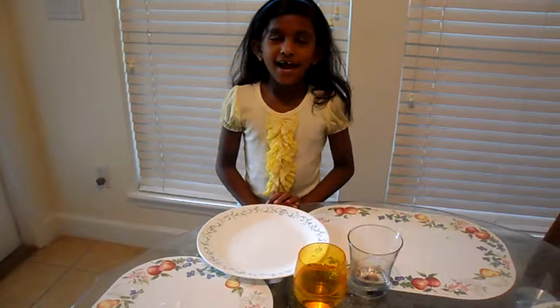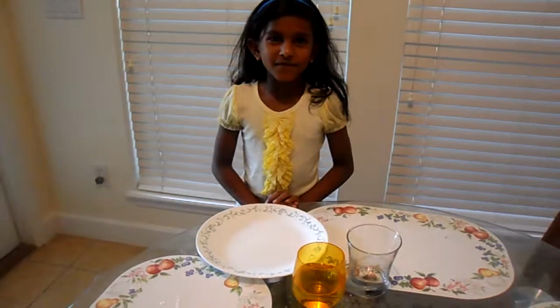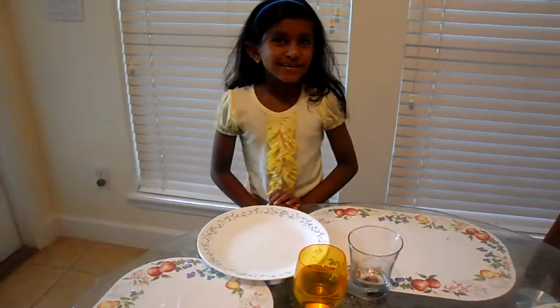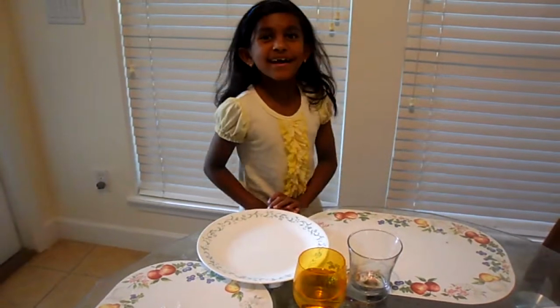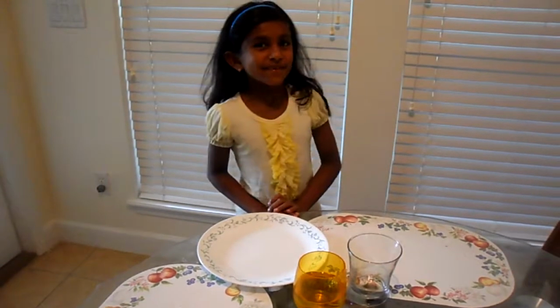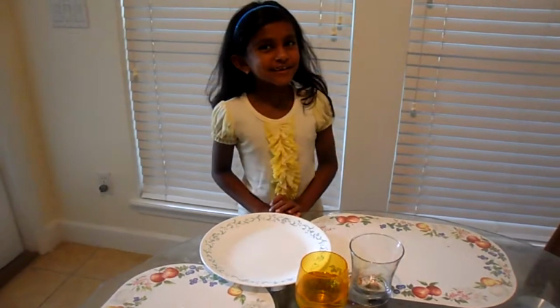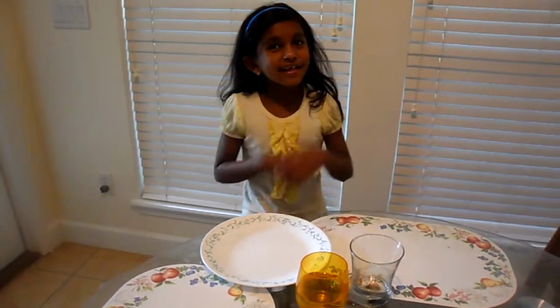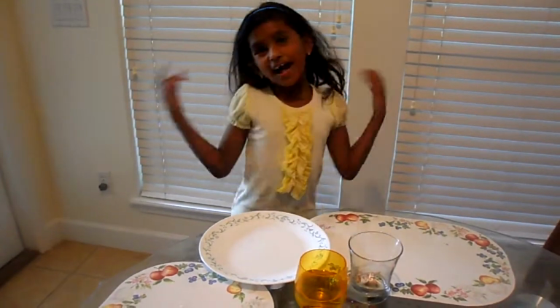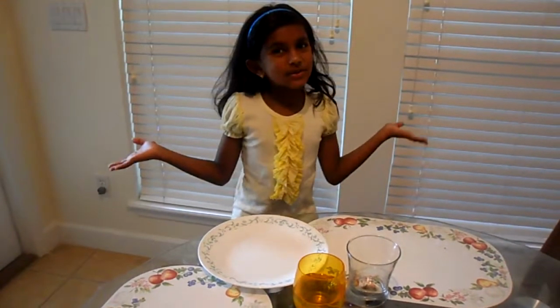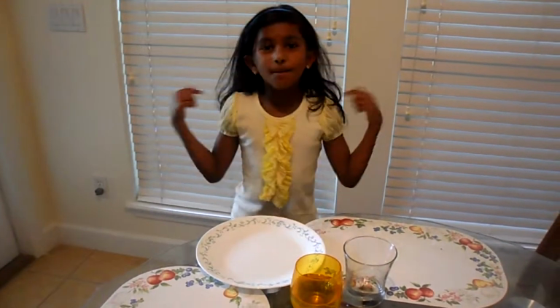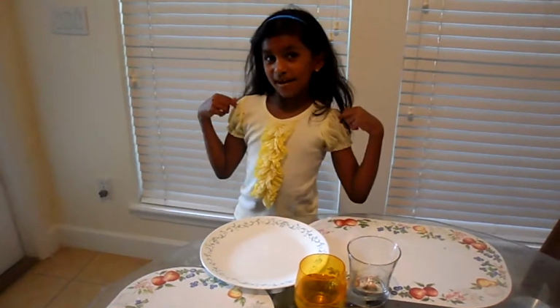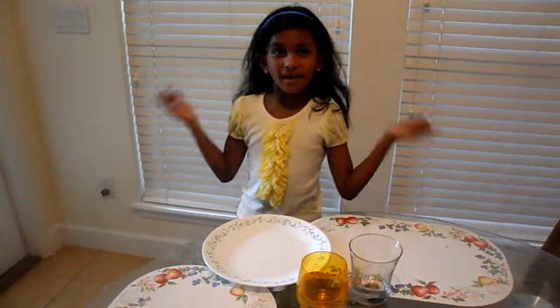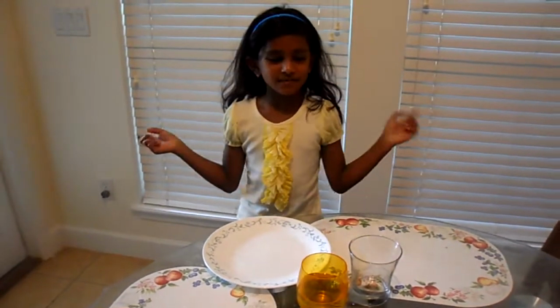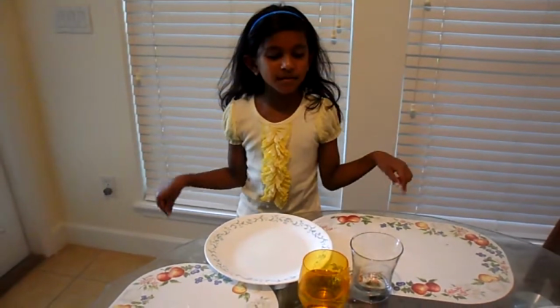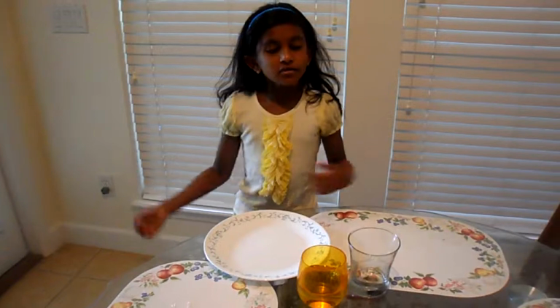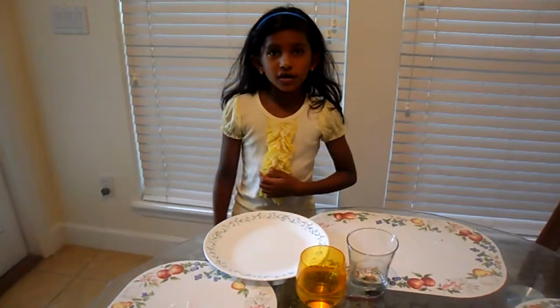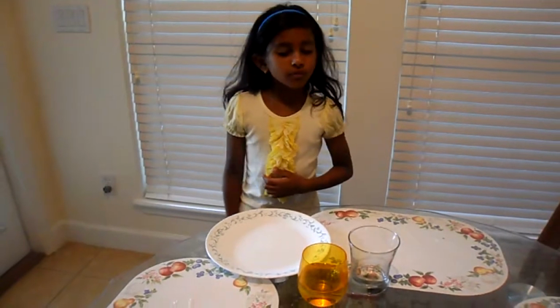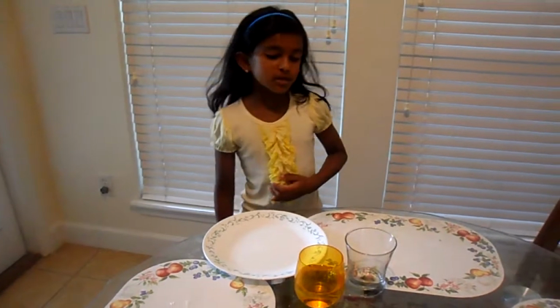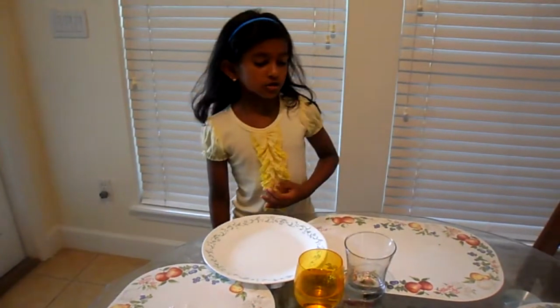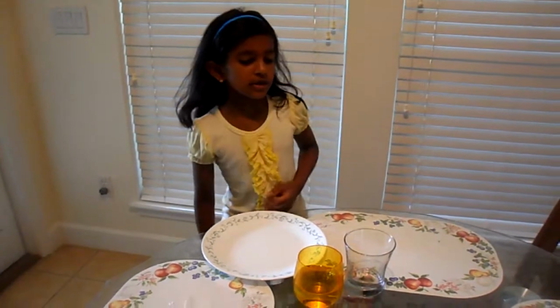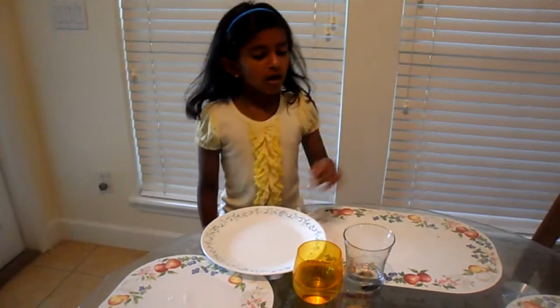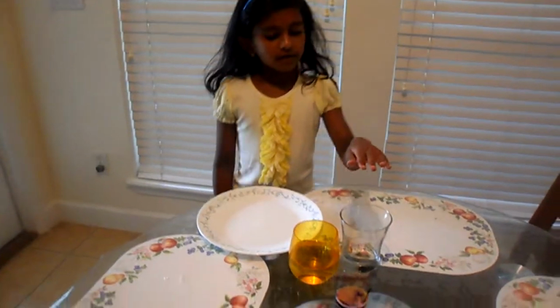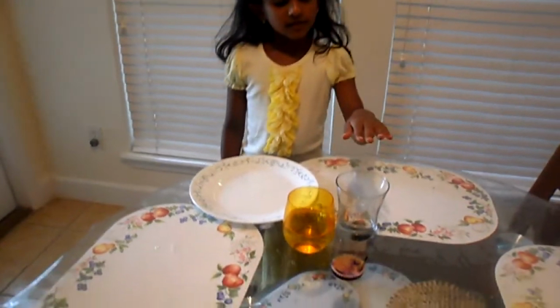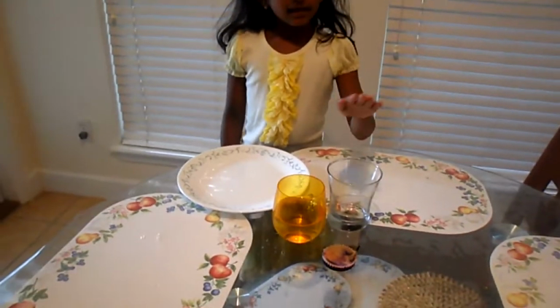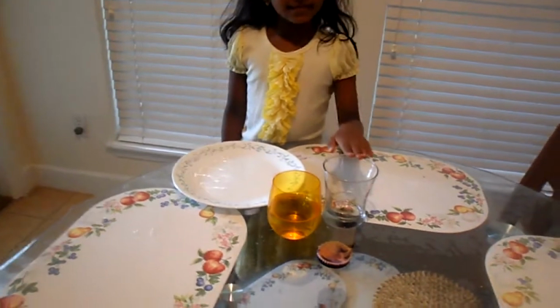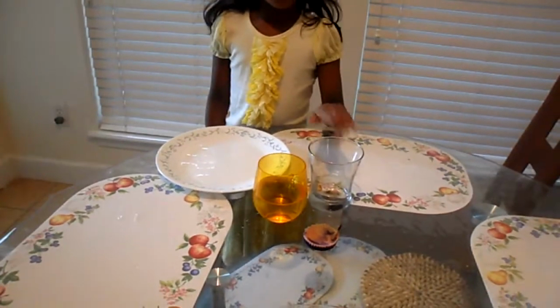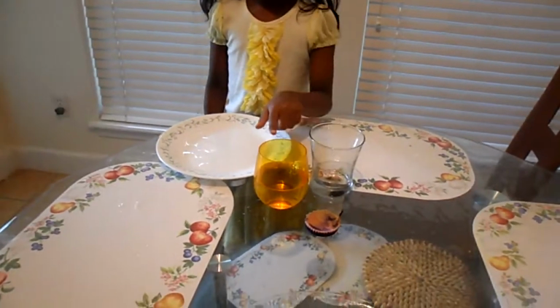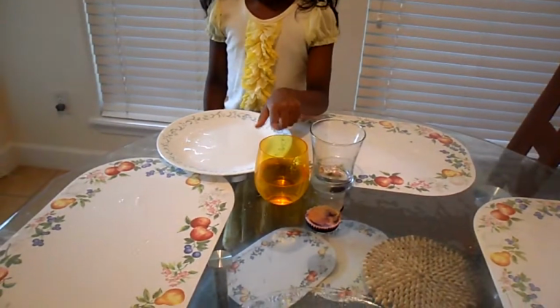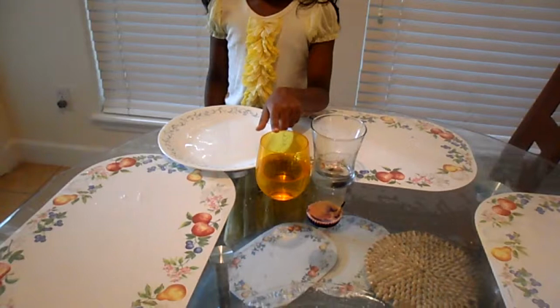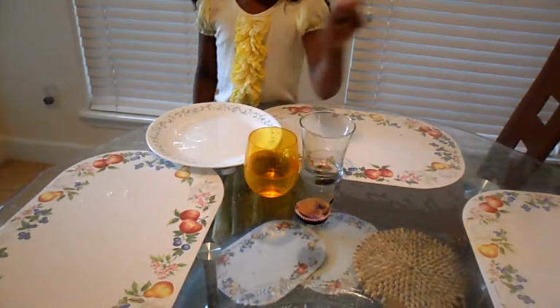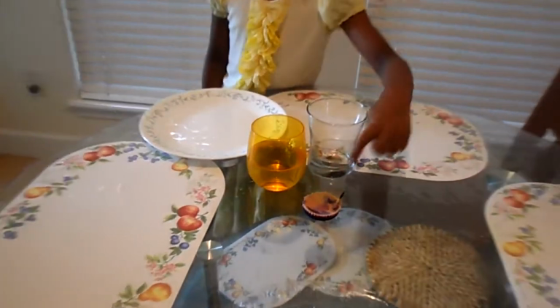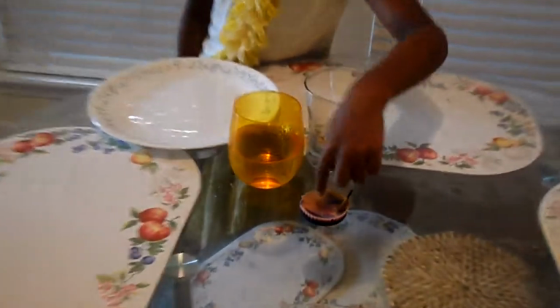Hi everybody, today on the Big Glass channel I'll be doing my science experiment. So first, the materials you'll need are a glass cup, a cup of water, and a candle.